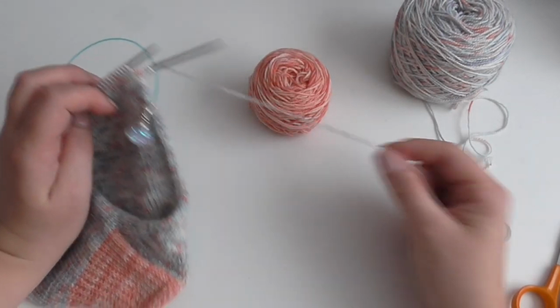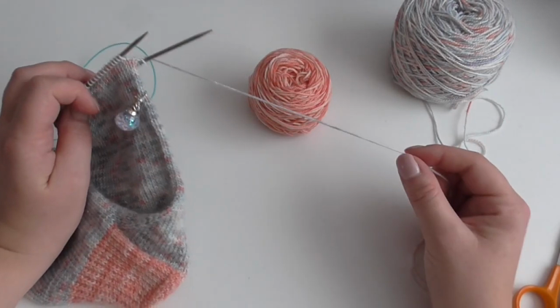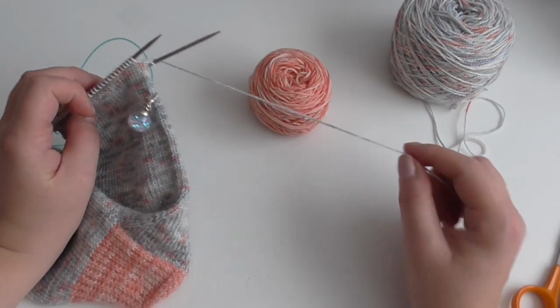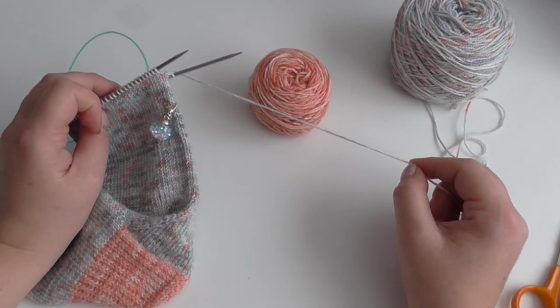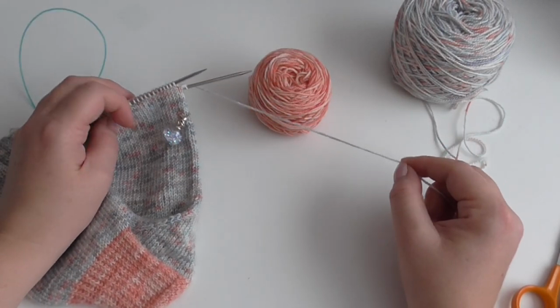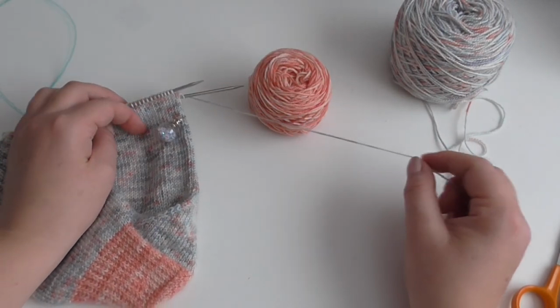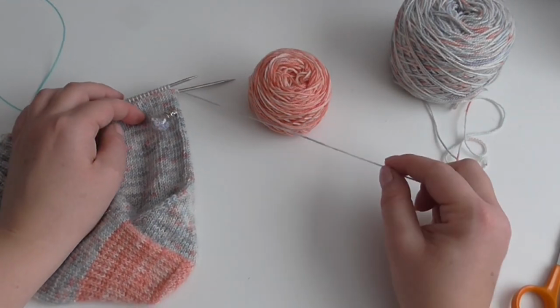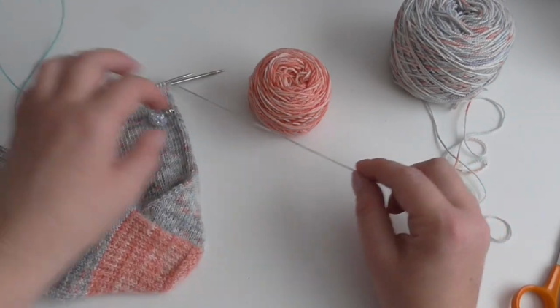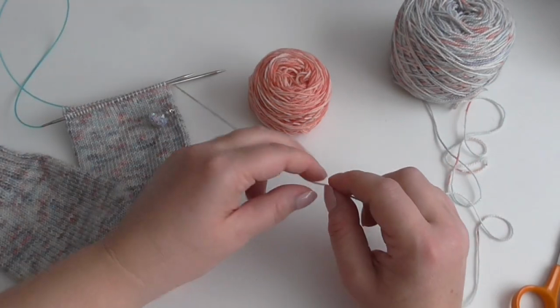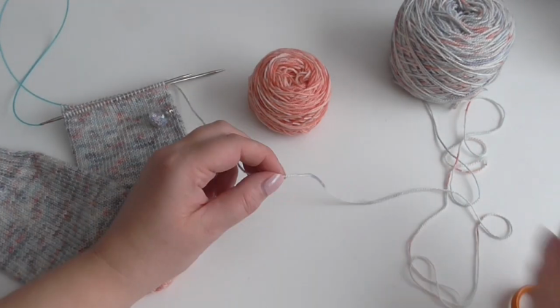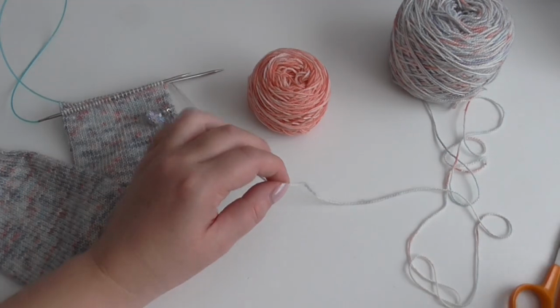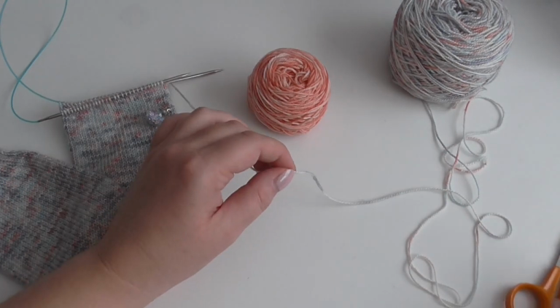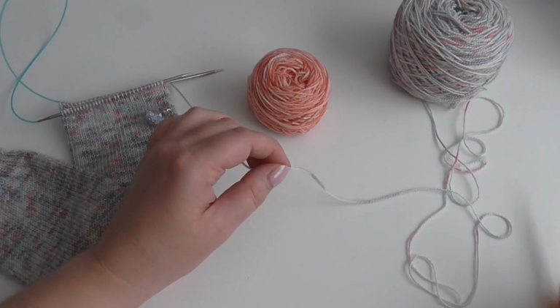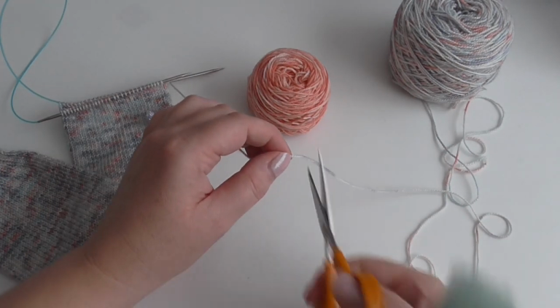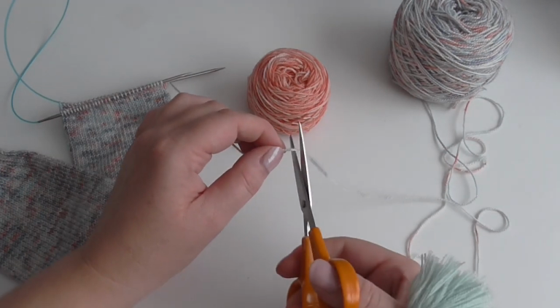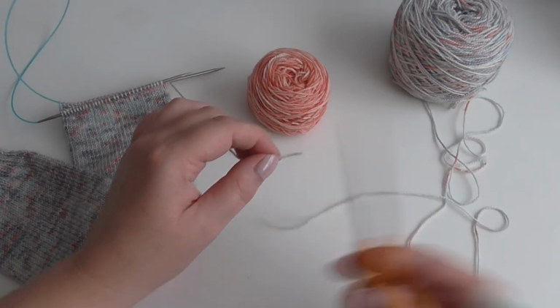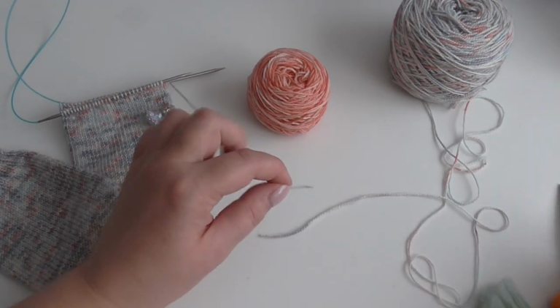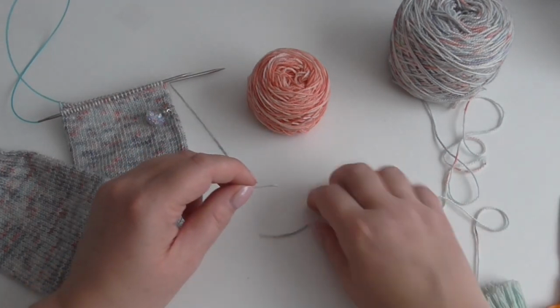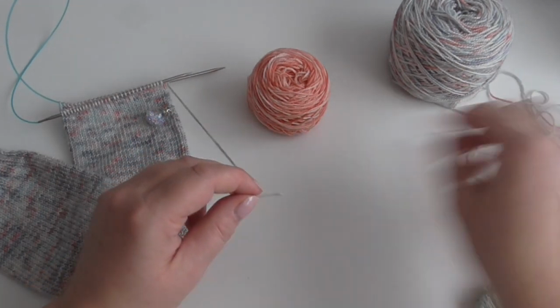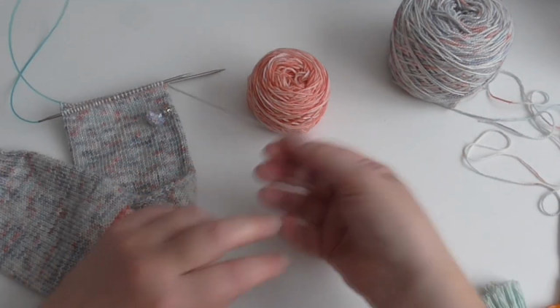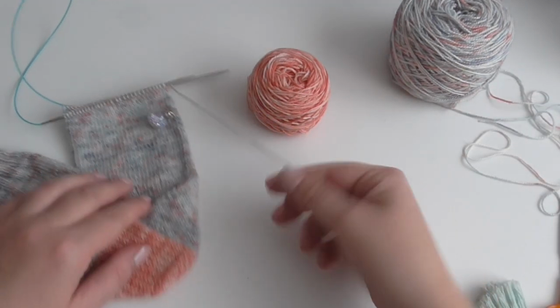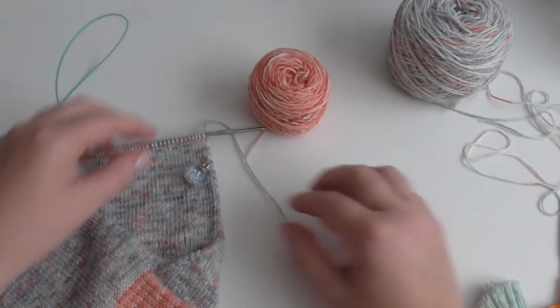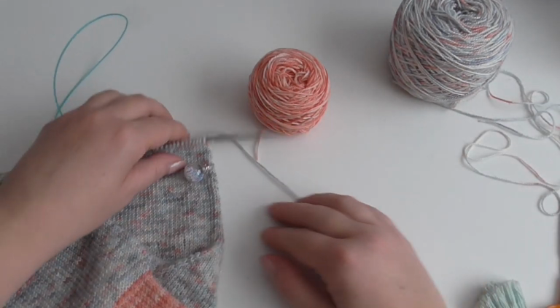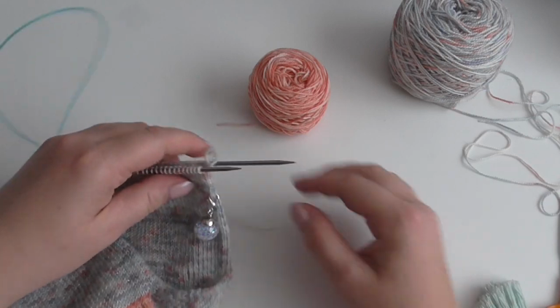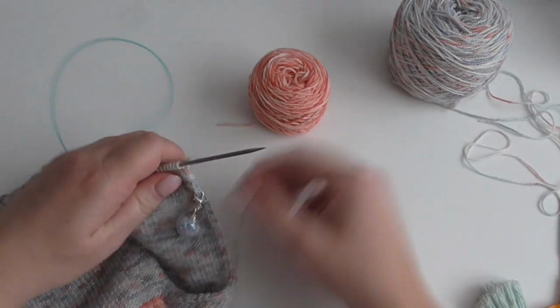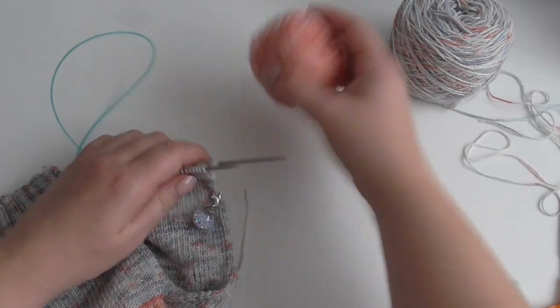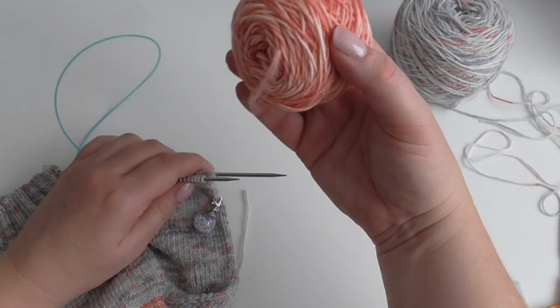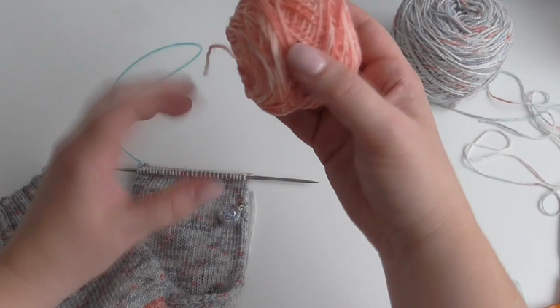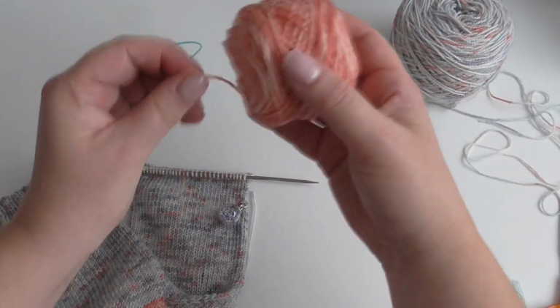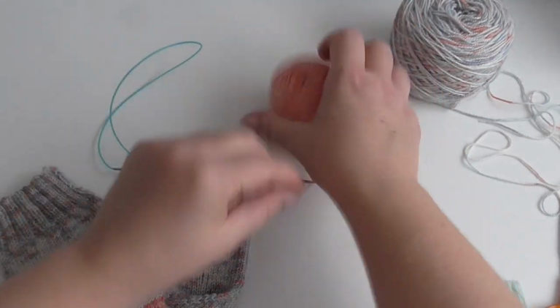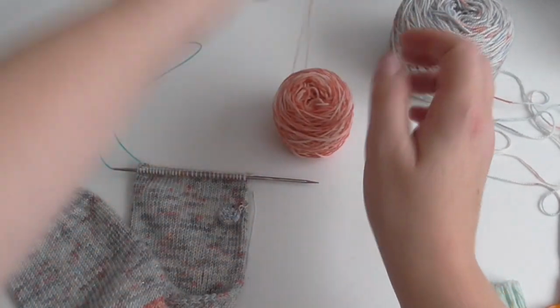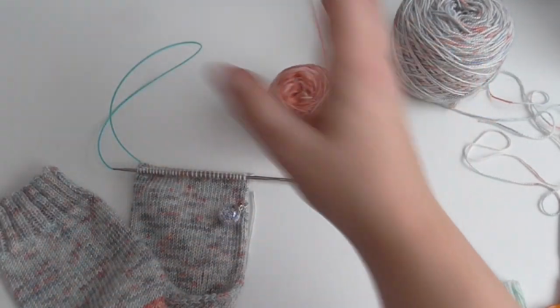So what I'm going to do is cut this yarn. This is the main color for the main body of the sock, so it's long enough to sew the end in, and I'm going to change to this colored yarn.